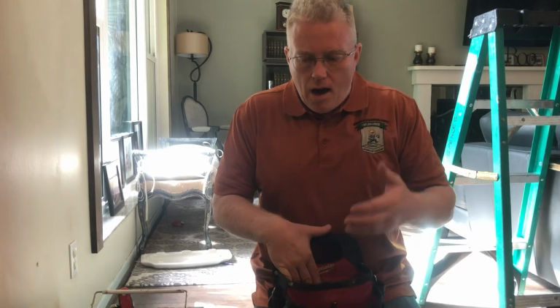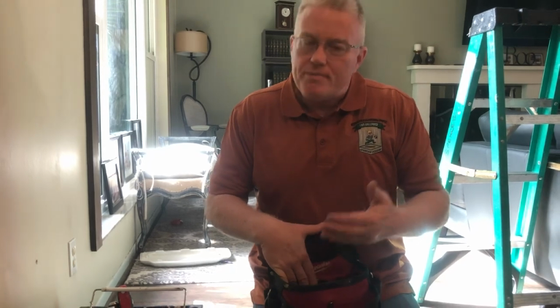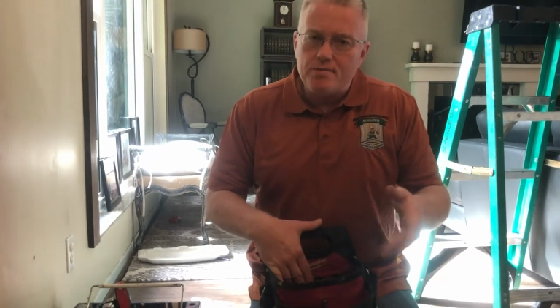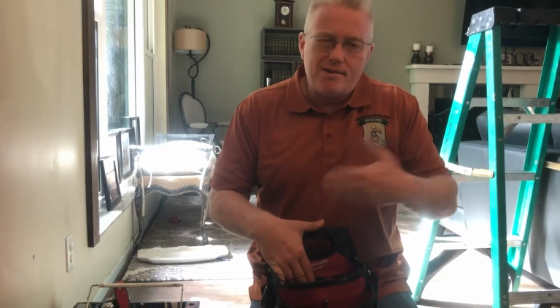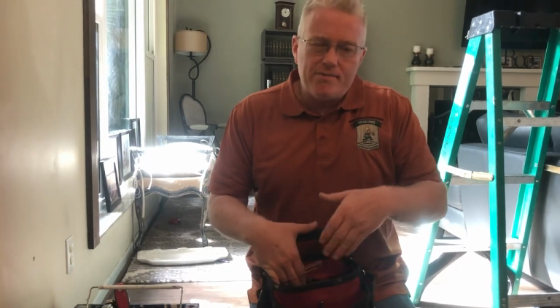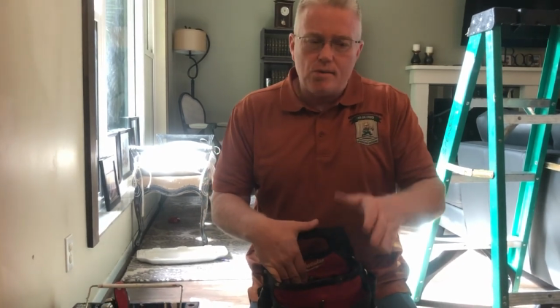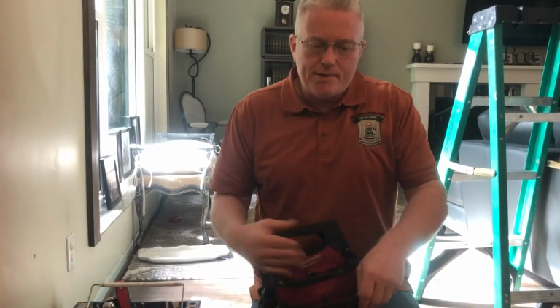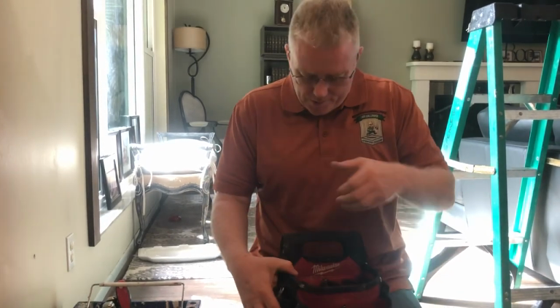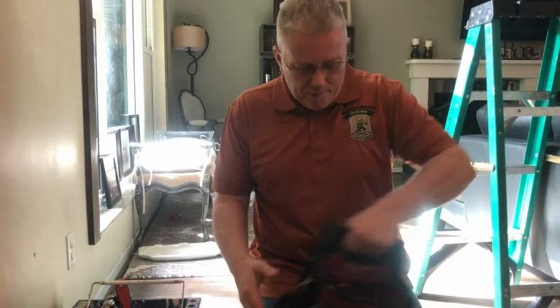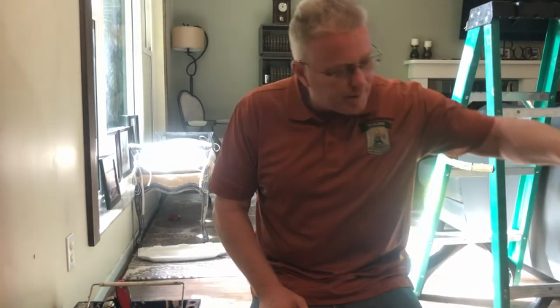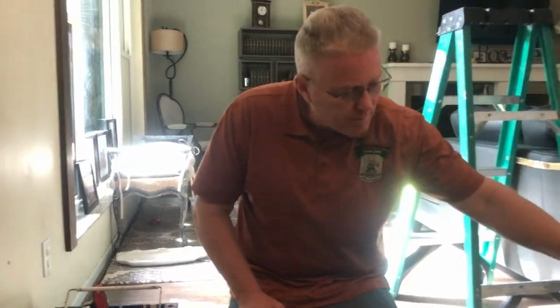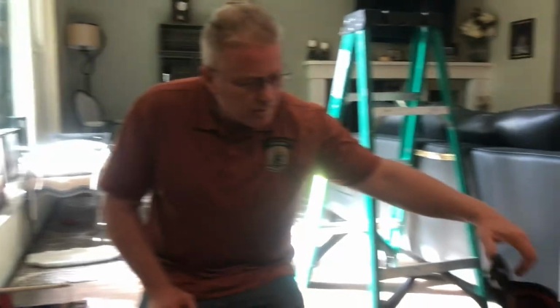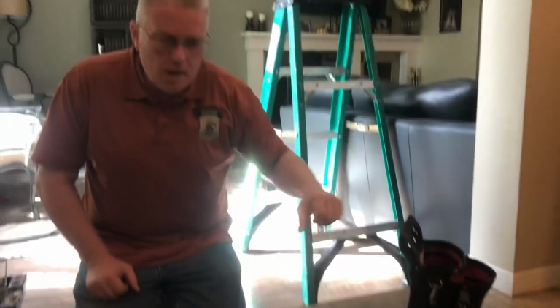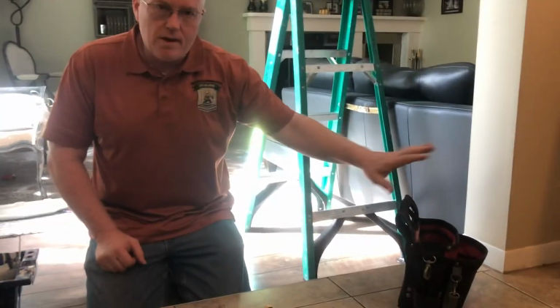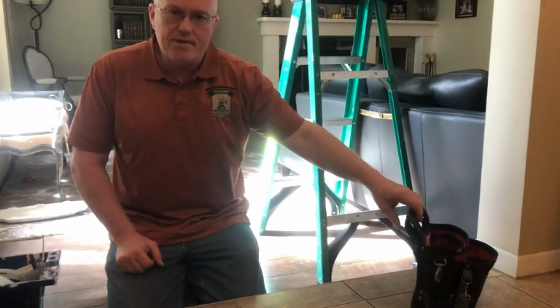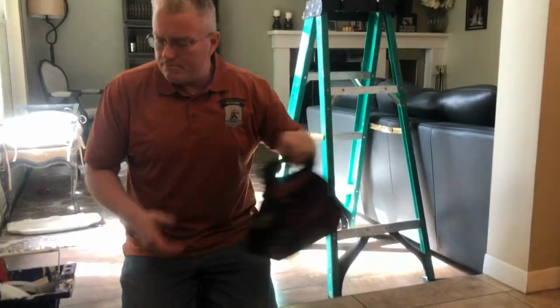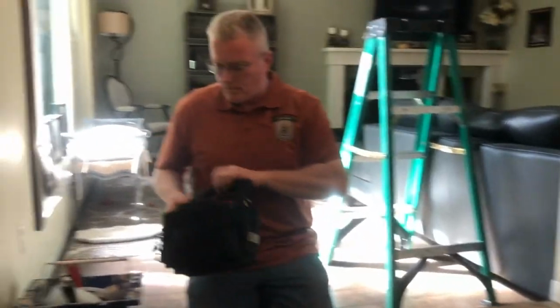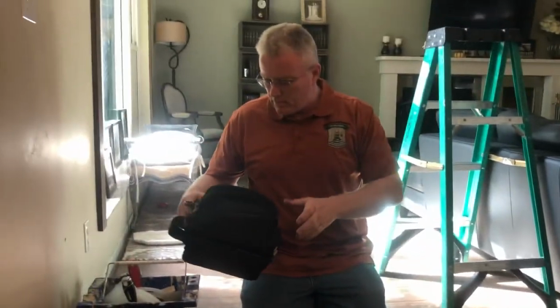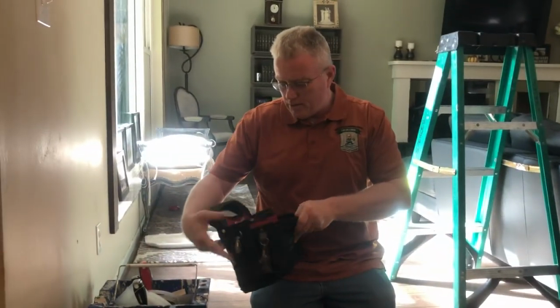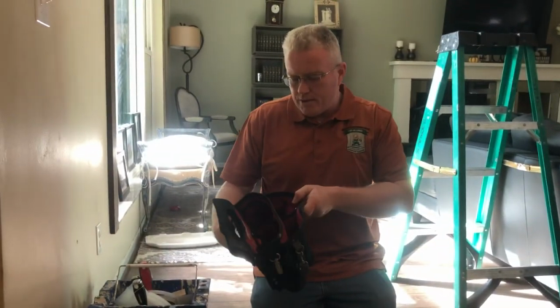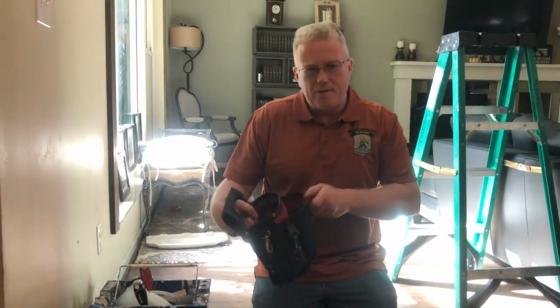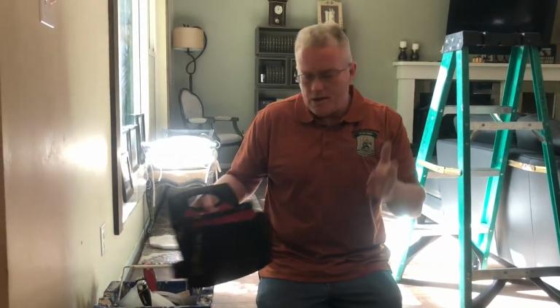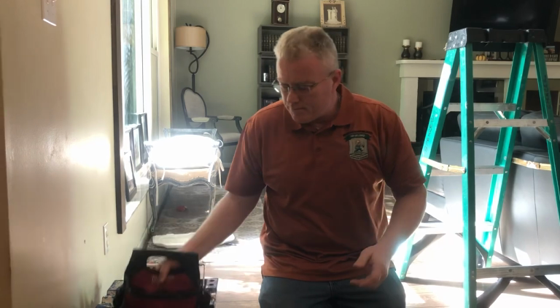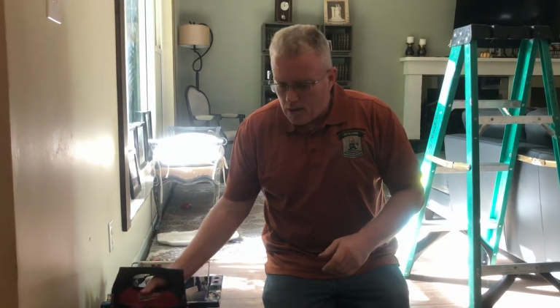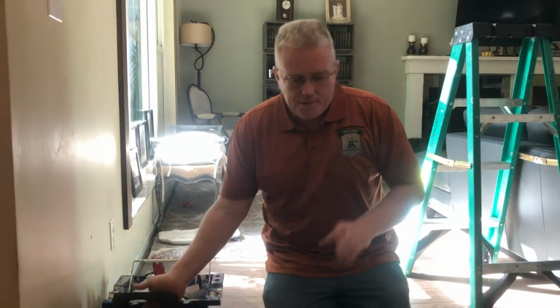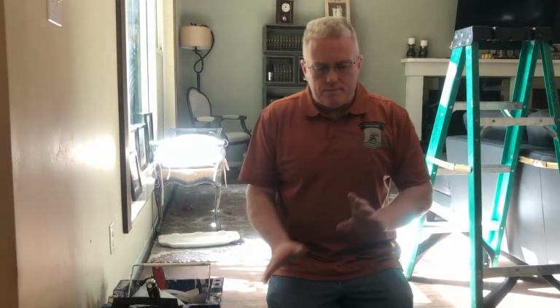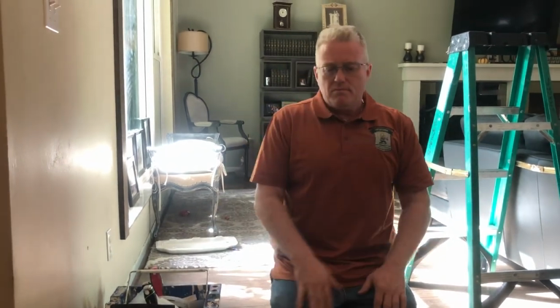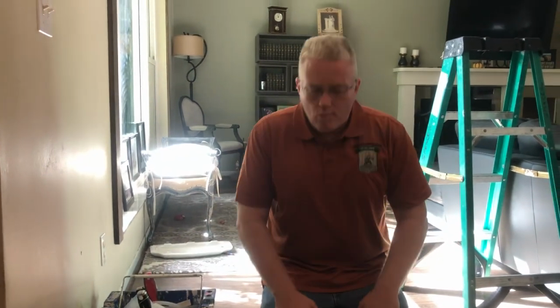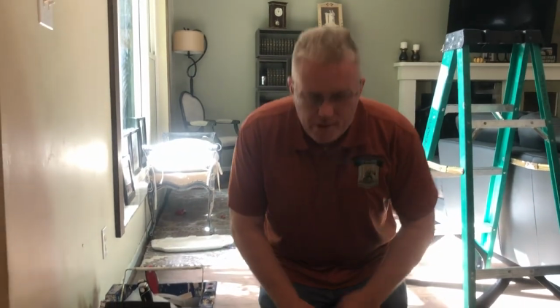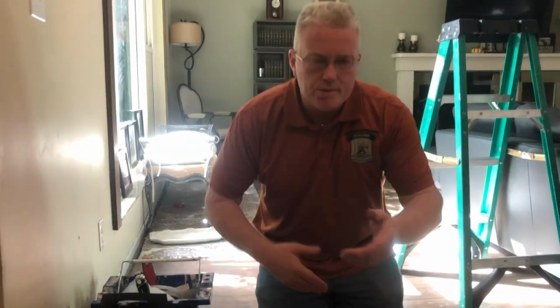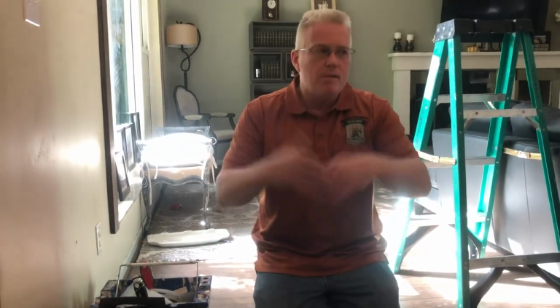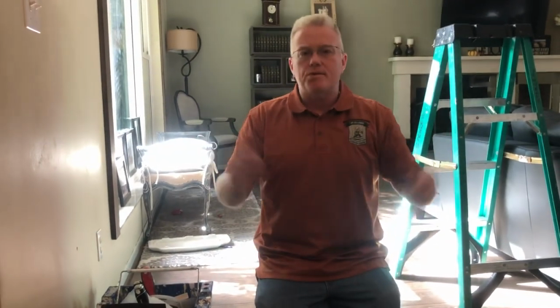I wound up needing too many things and it got heavy, so I just bring it to the job like this and leave it there. This was about $20. So what are the main tools?